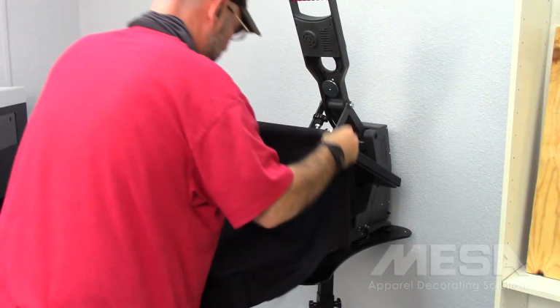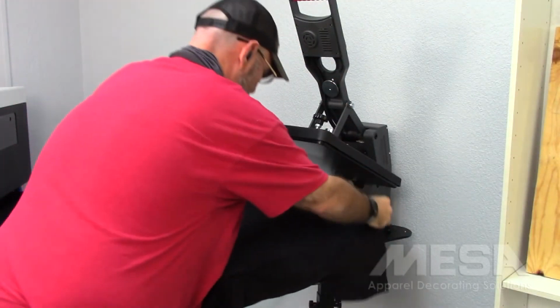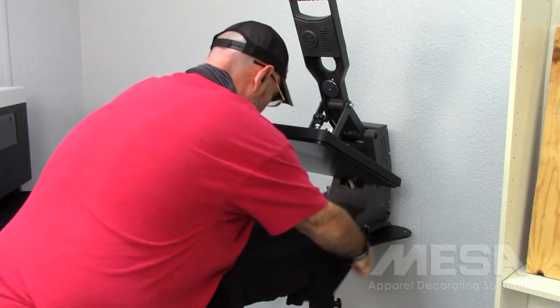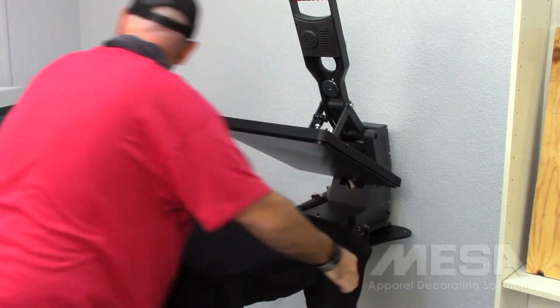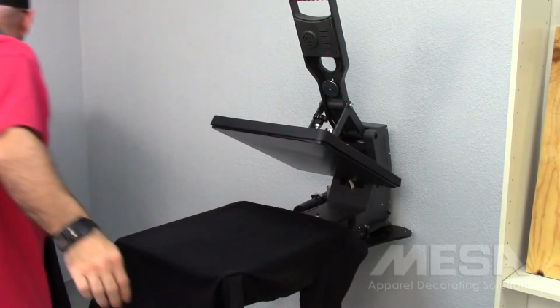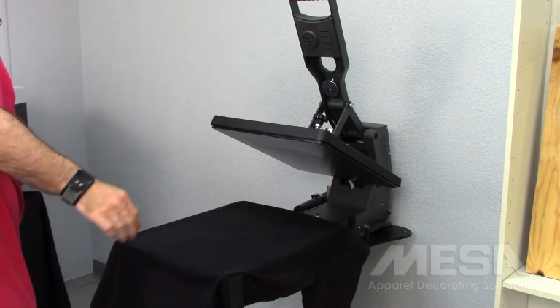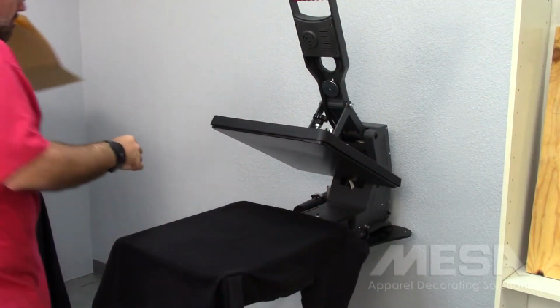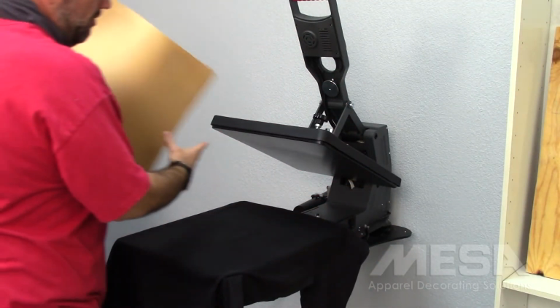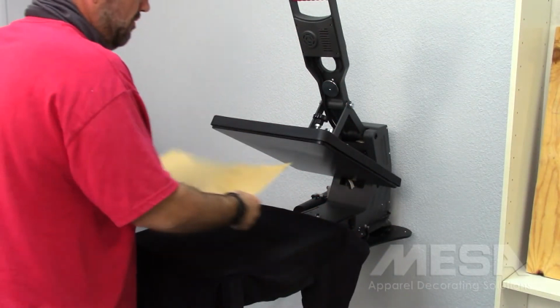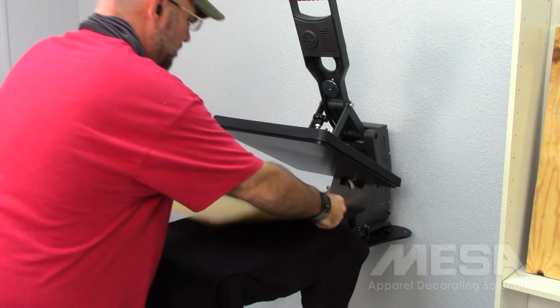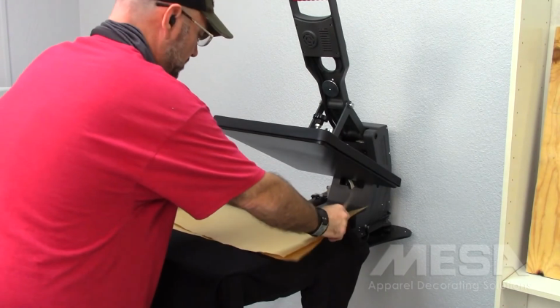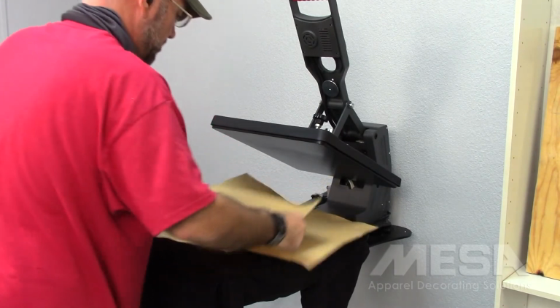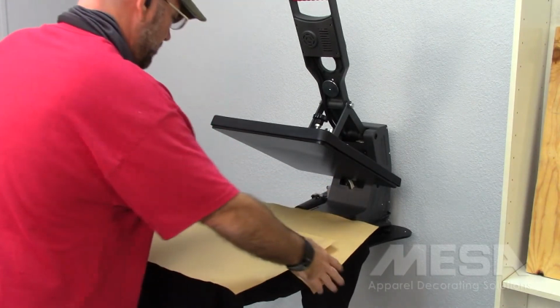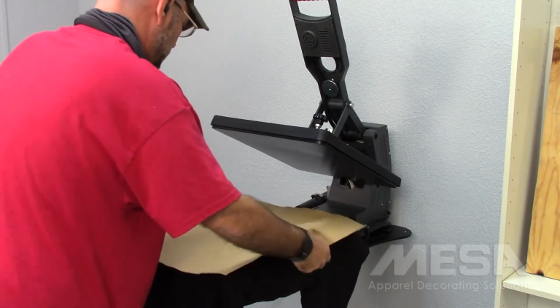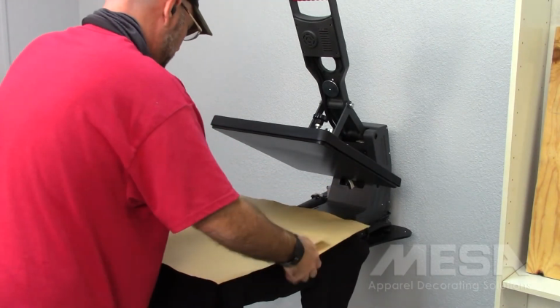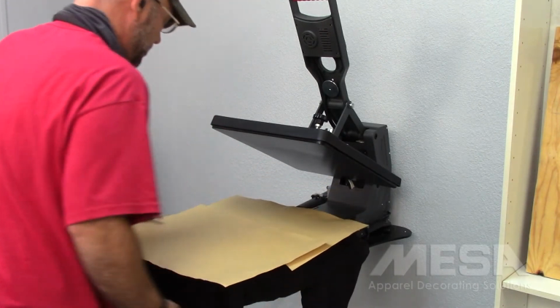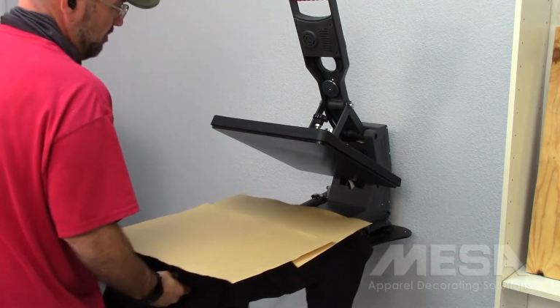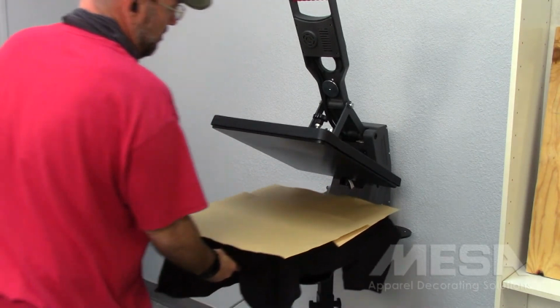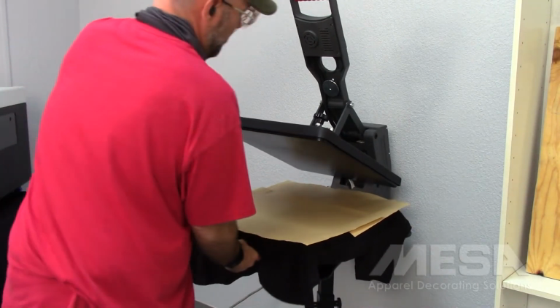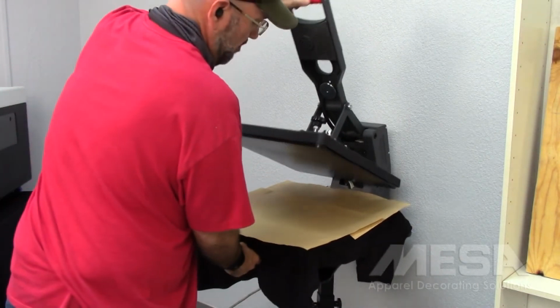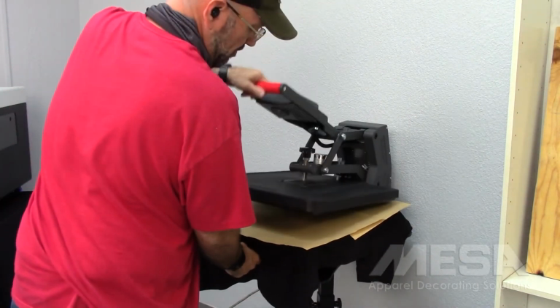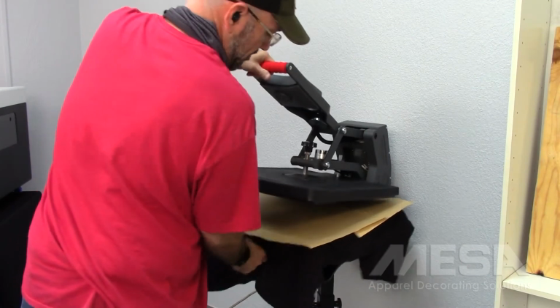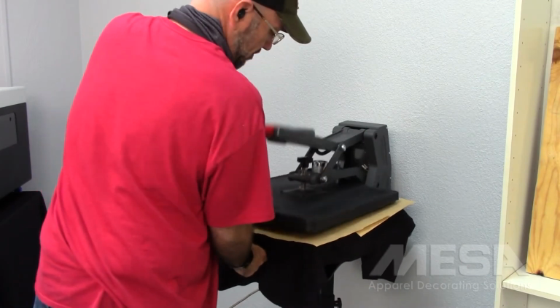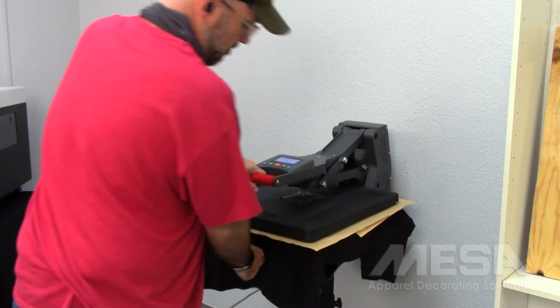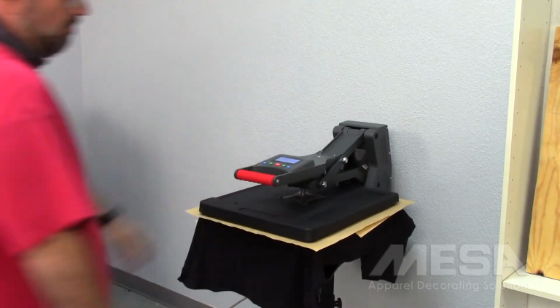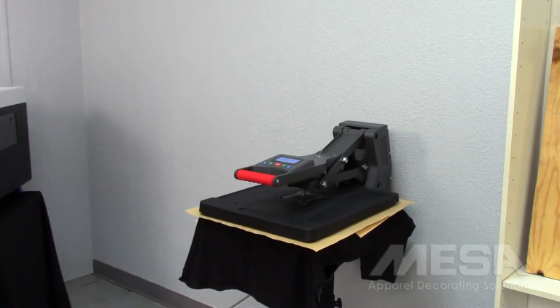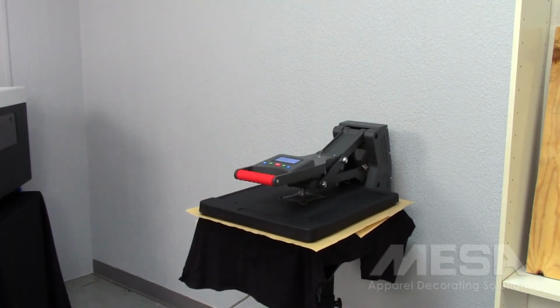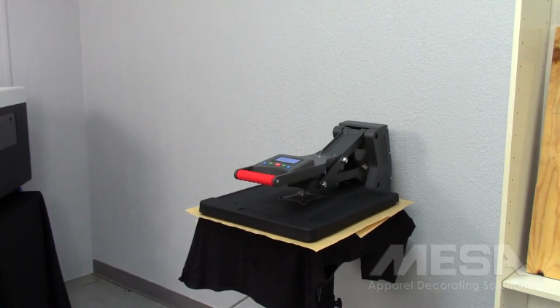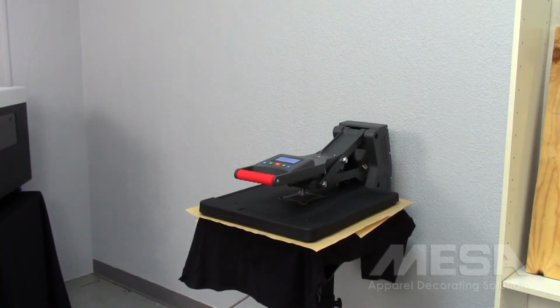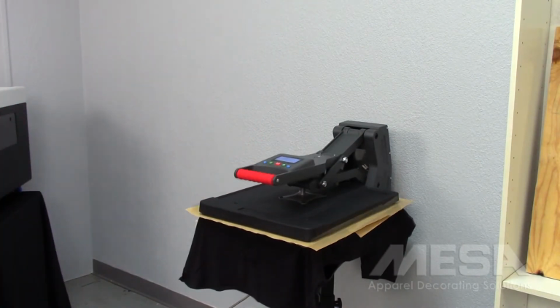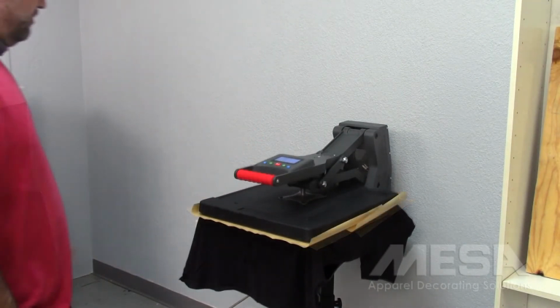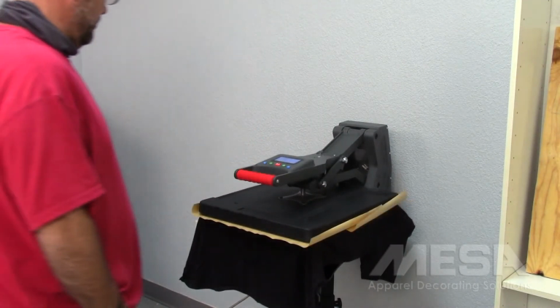Heat pressing the garment before and after pre-treating ensures the even distribution of the pre-treat solution and provides a smooth, dry garment for the best print quality. Also, heat pressing your garment after the design has been printed ensures the ink is set and enhances the ink's colors.